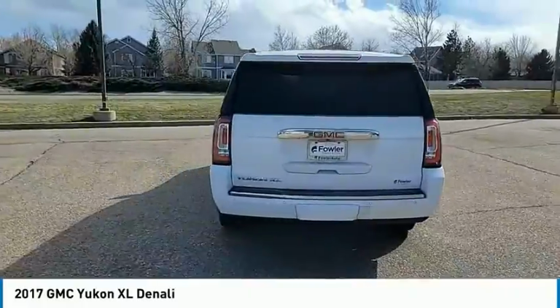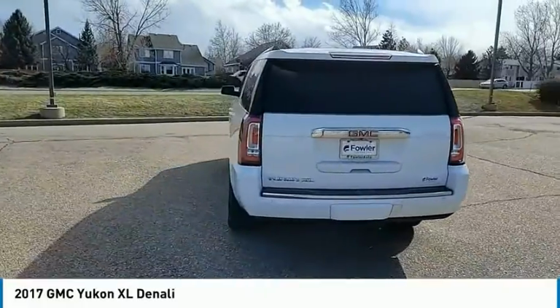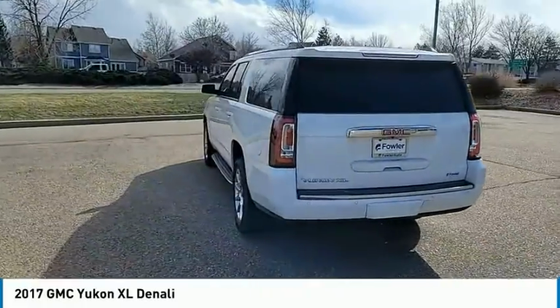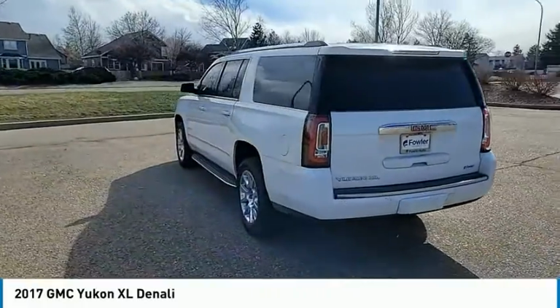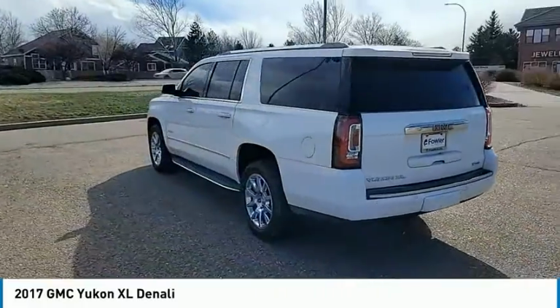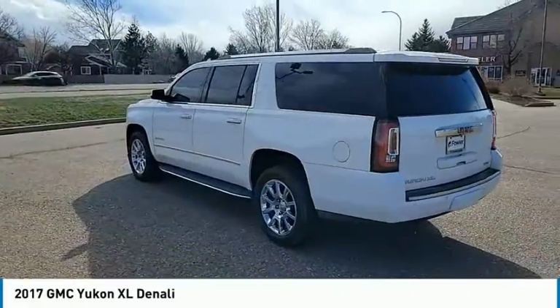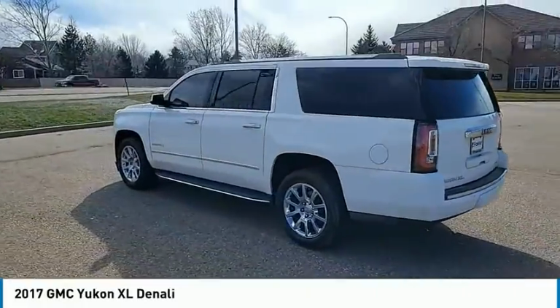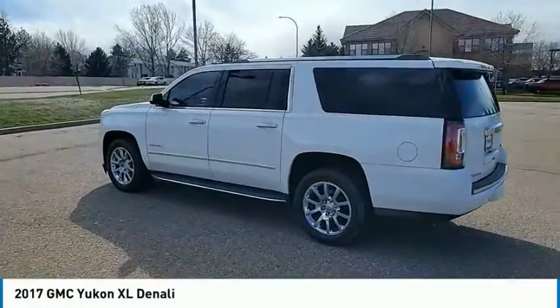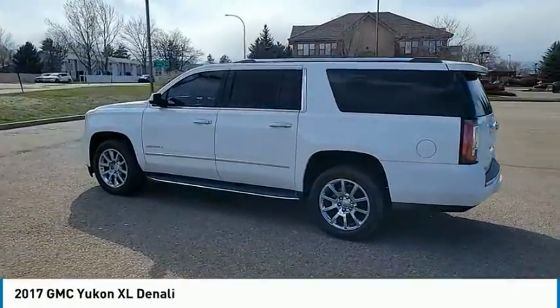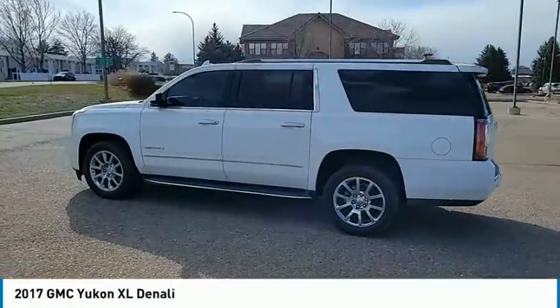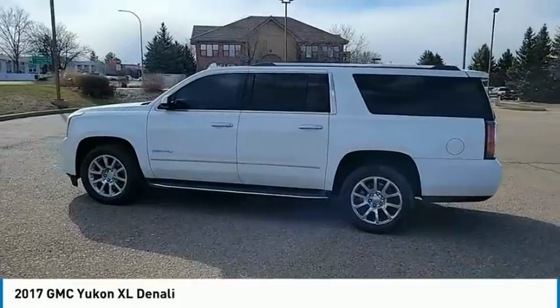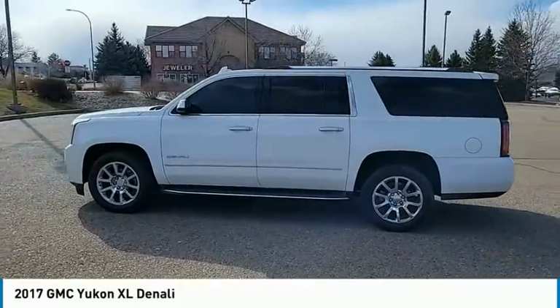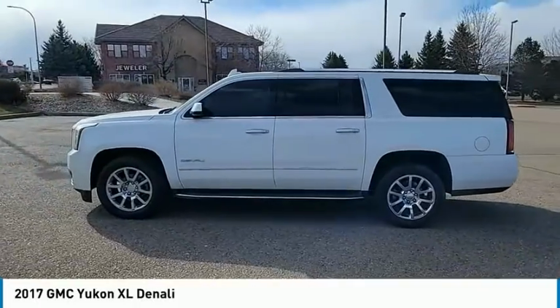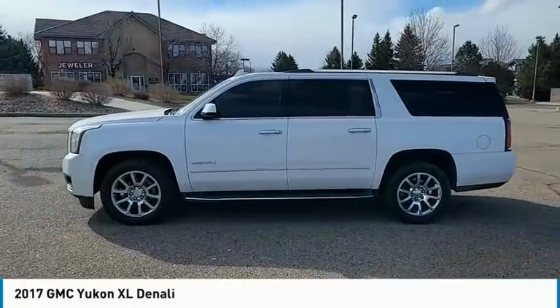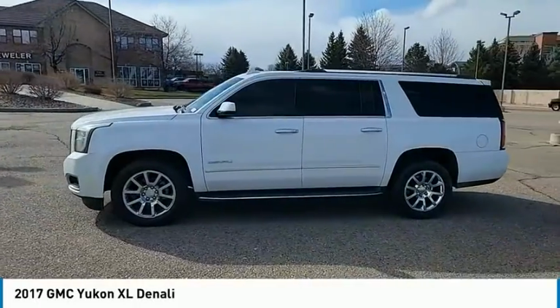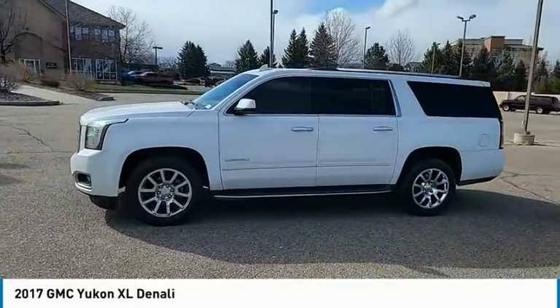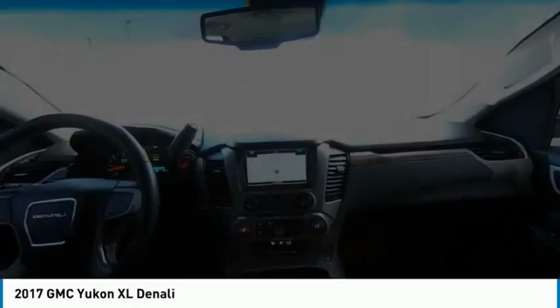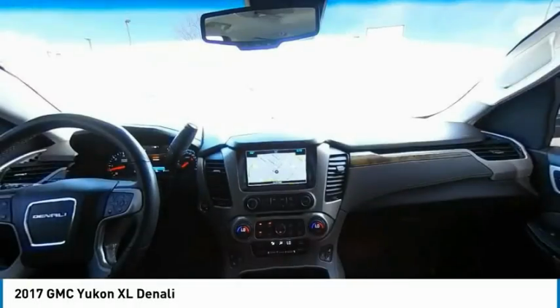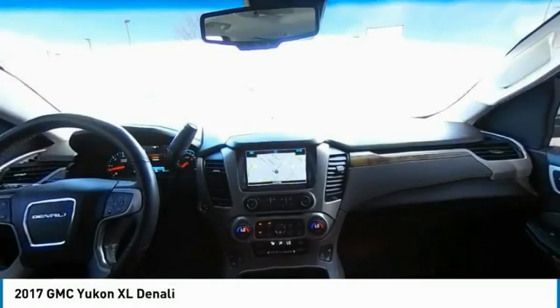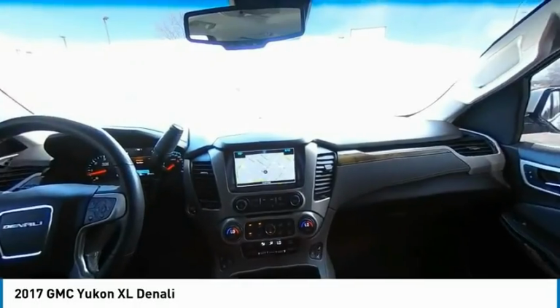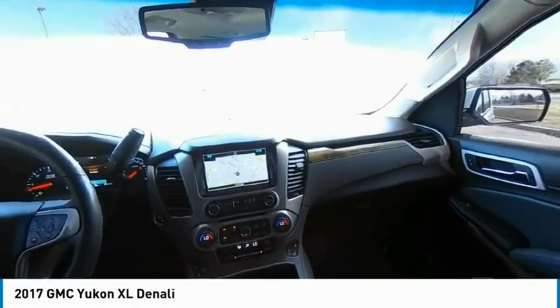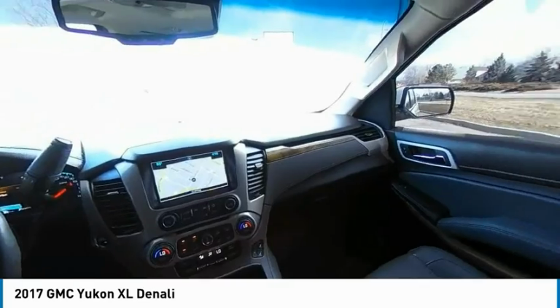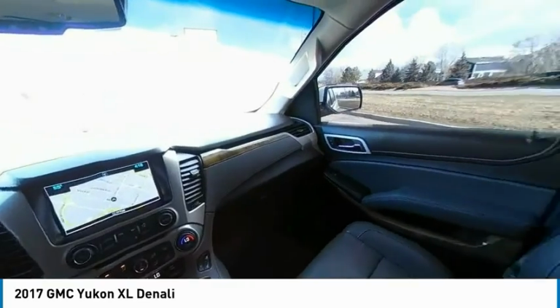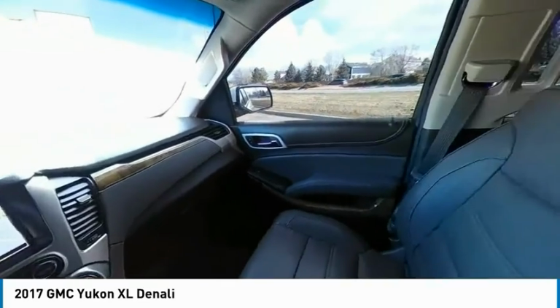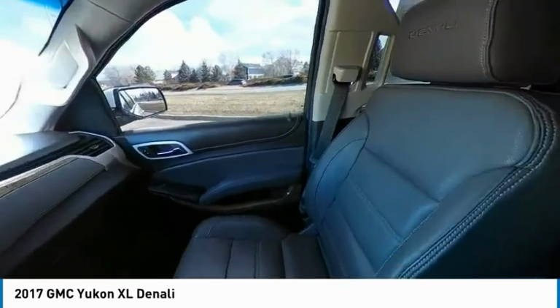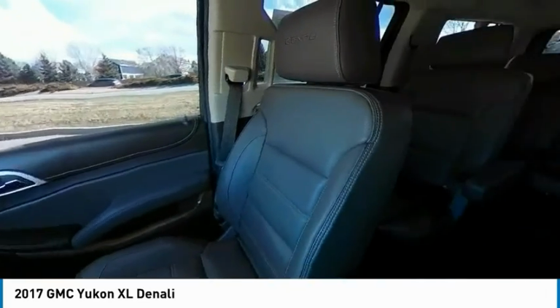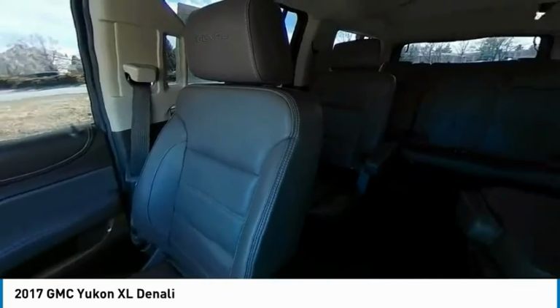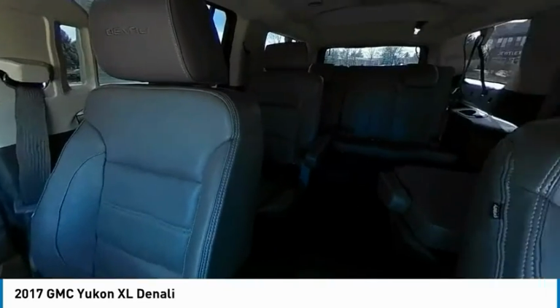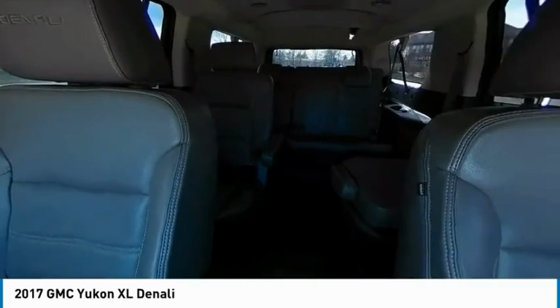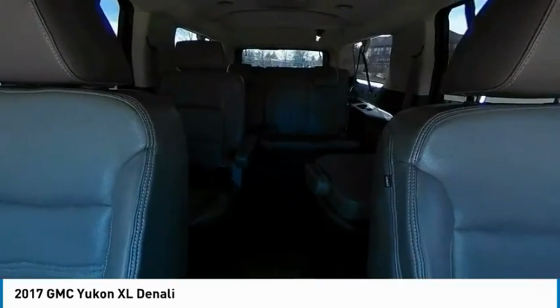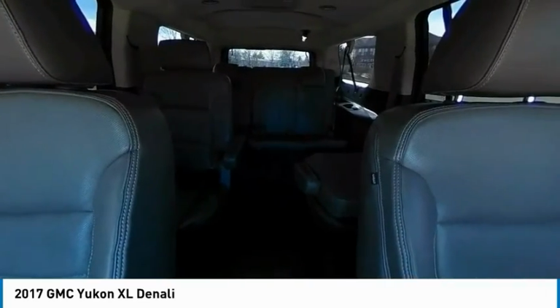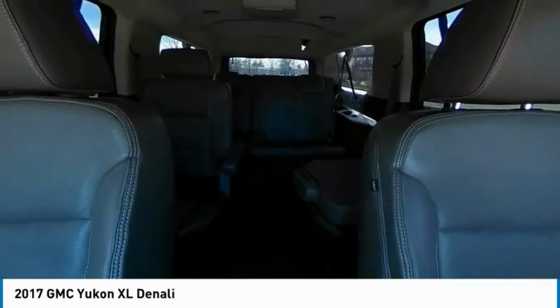Here are some of this vehicle's great options: electronic stability control, alloy wheels, wheel locks, power lift gate, brake assist, traction control, remote keyless entry, fog lights, rain-sensing wipers, and four-wheel disc brakes.